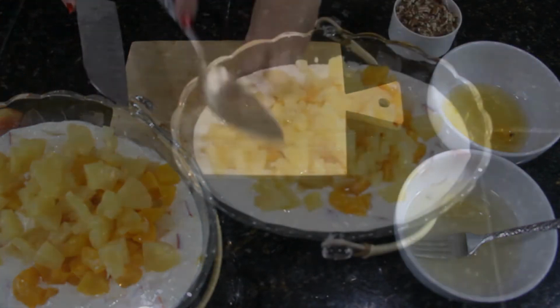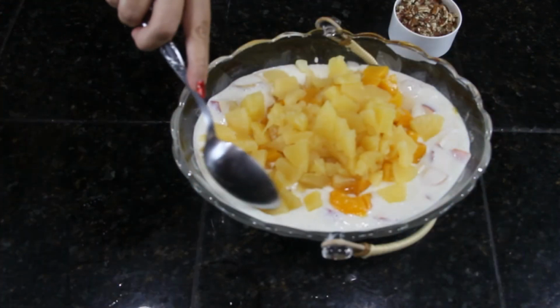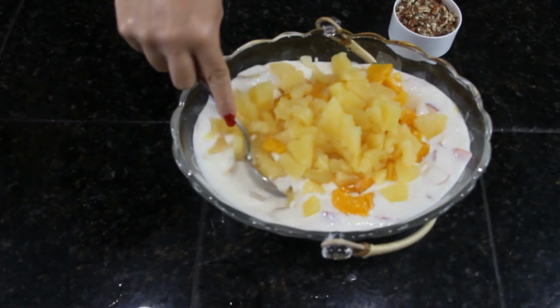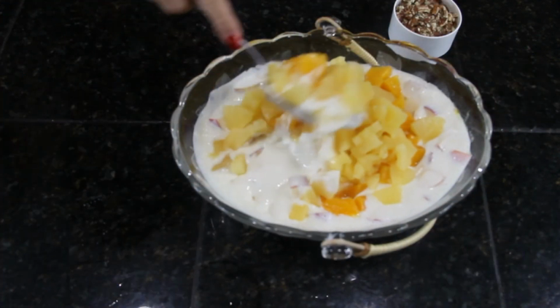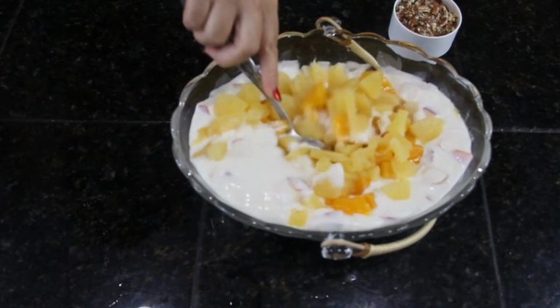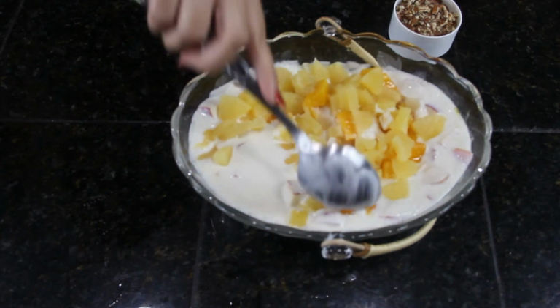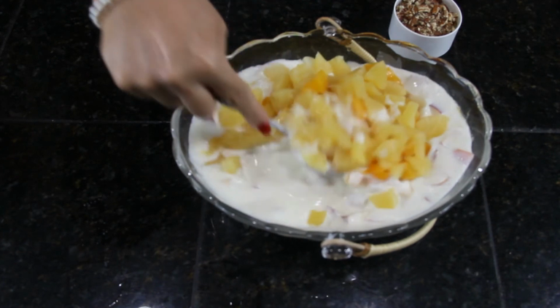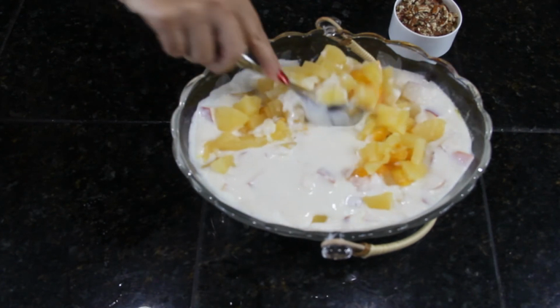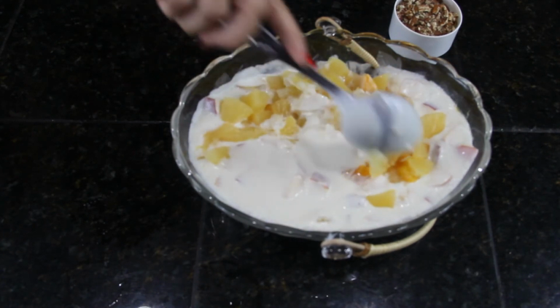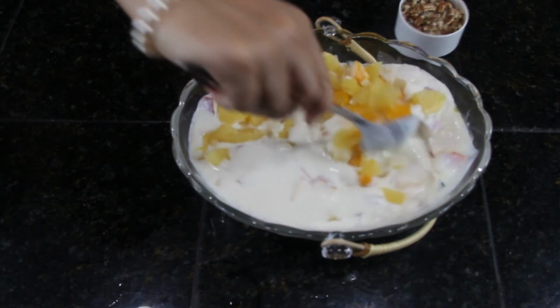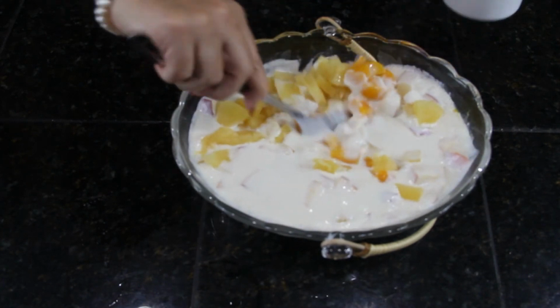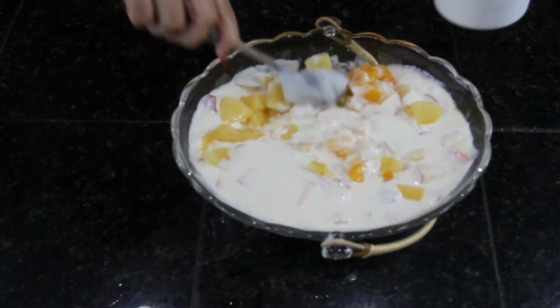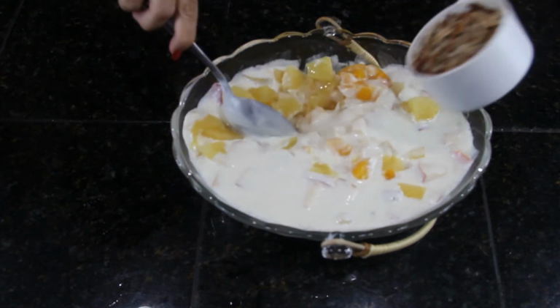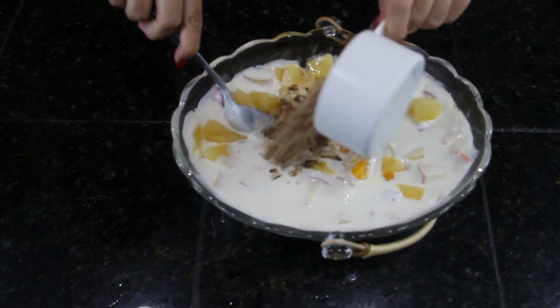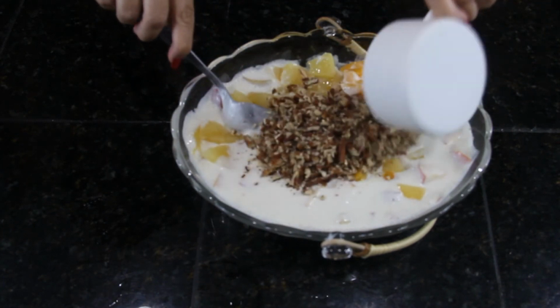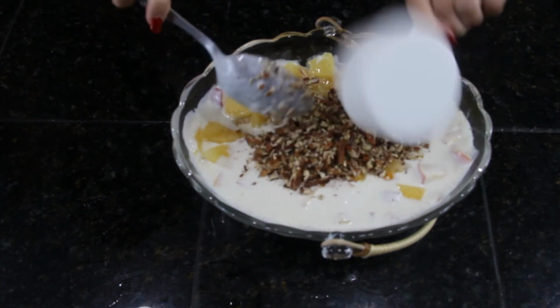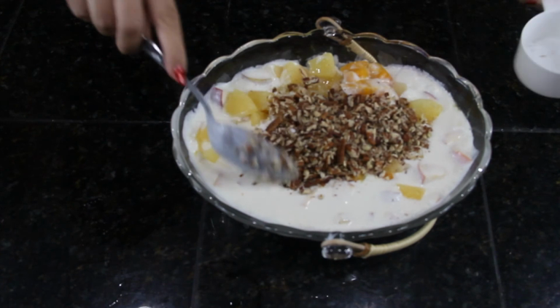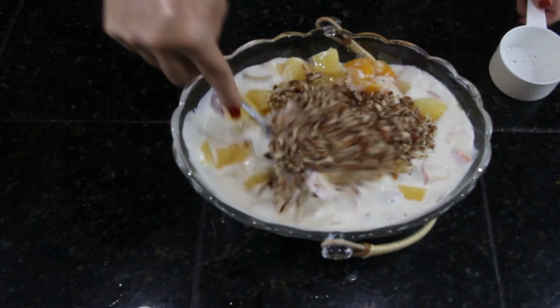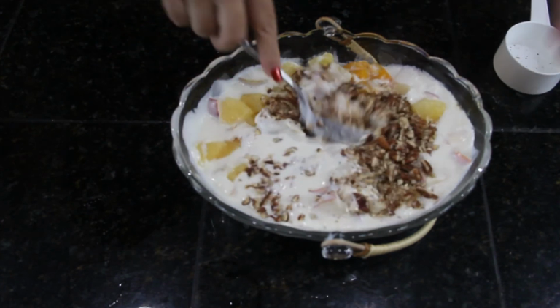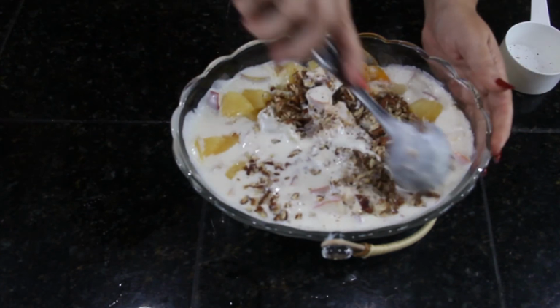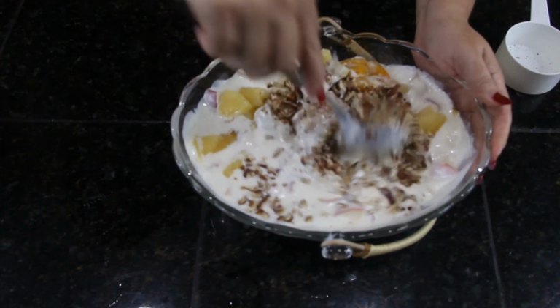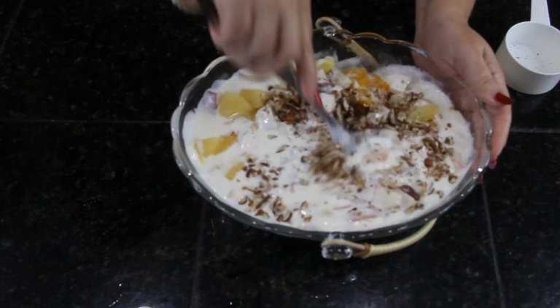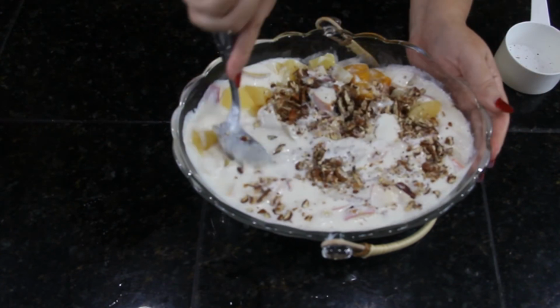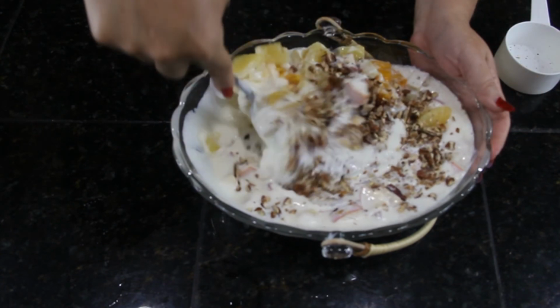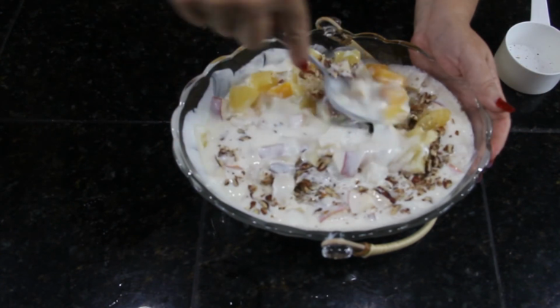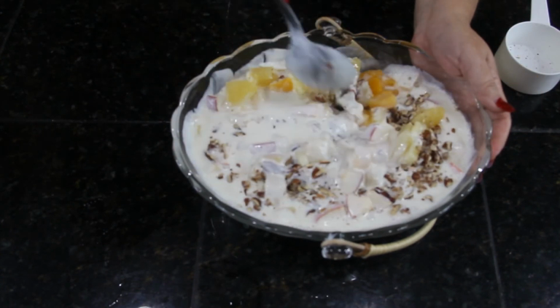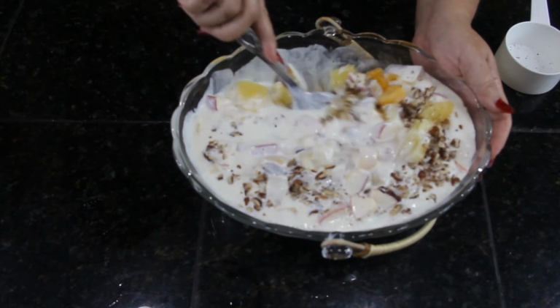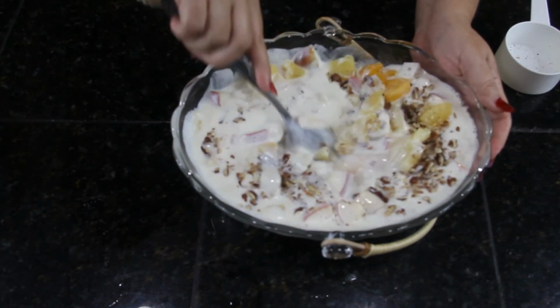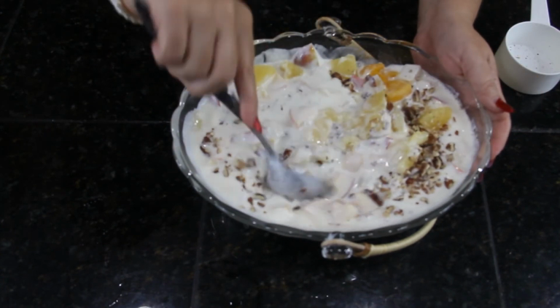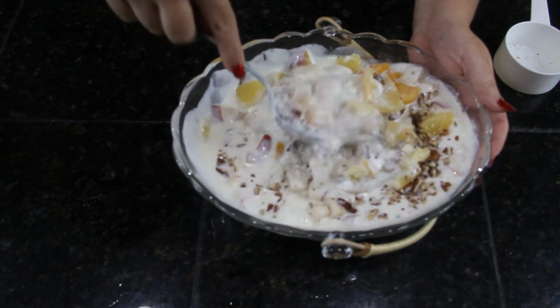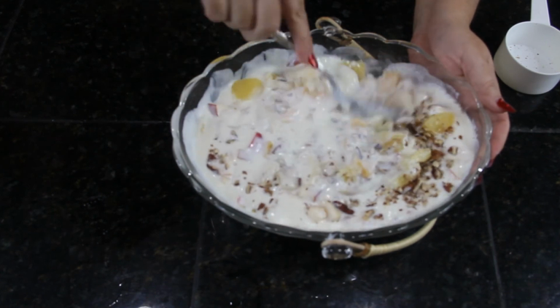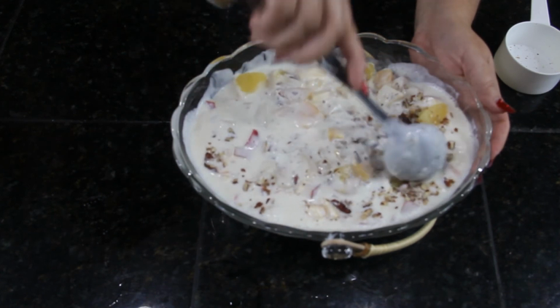Mix everything together, add the chopped pecans, mix it well, and let it rest overnight for better flavor.